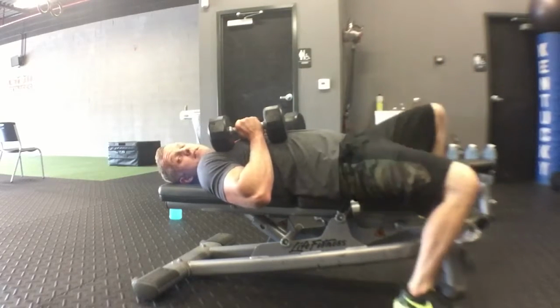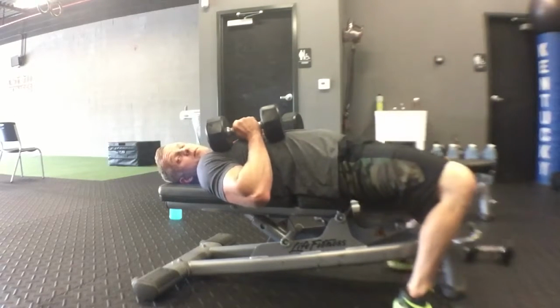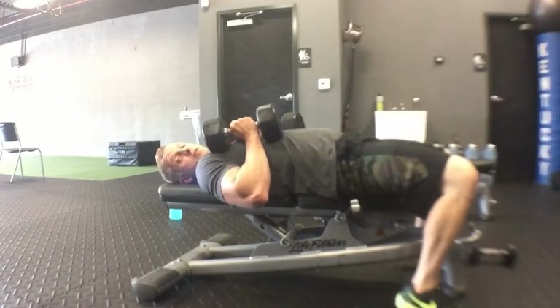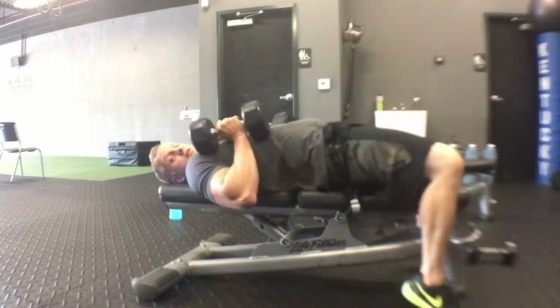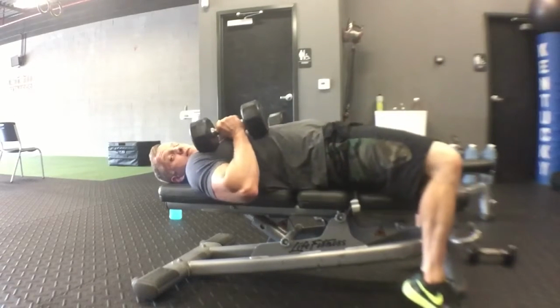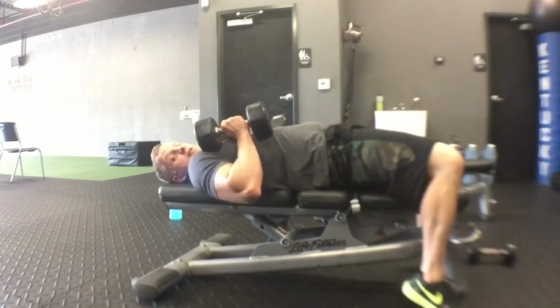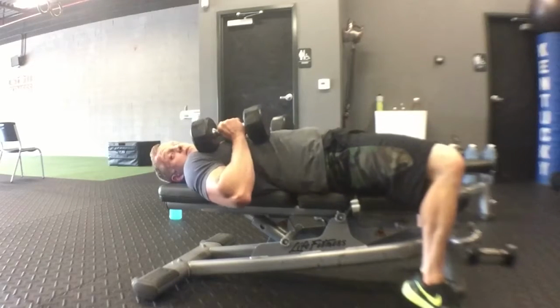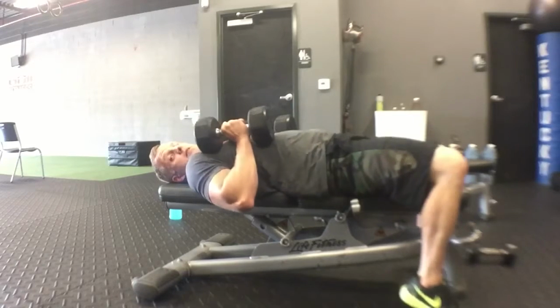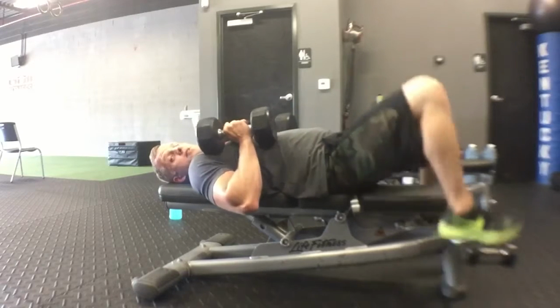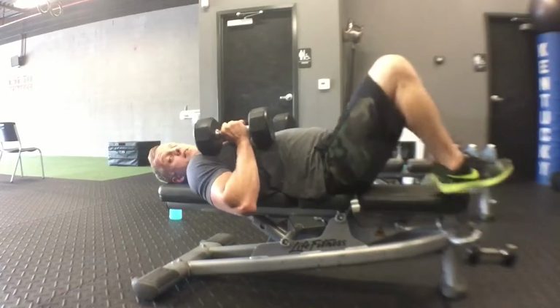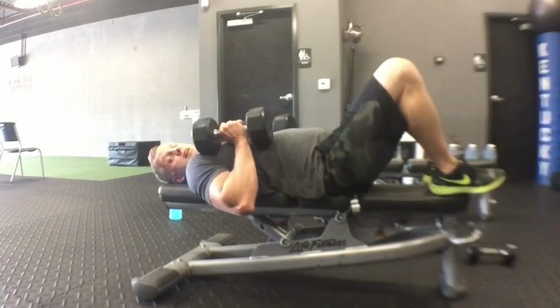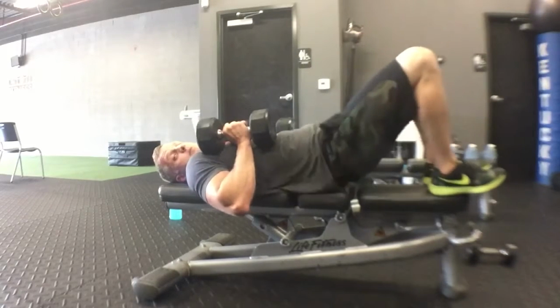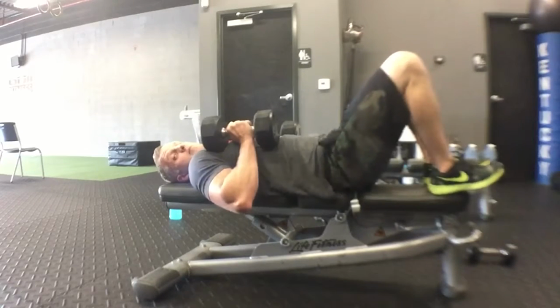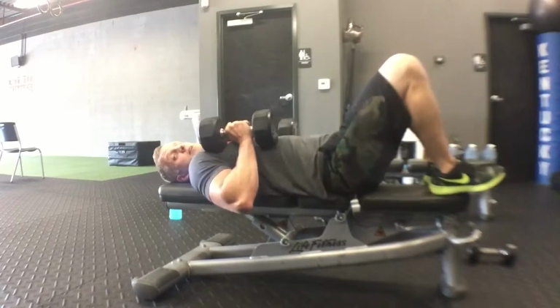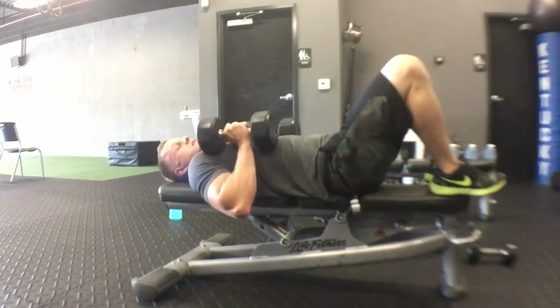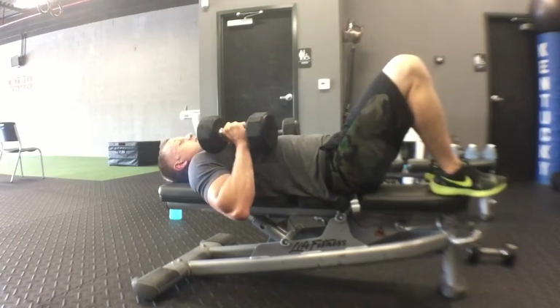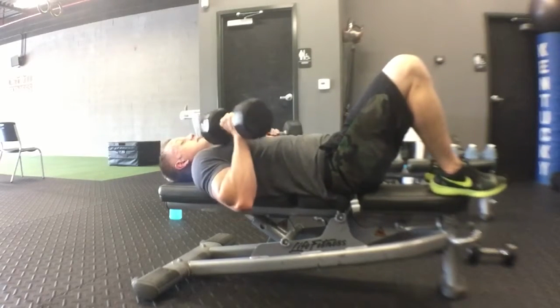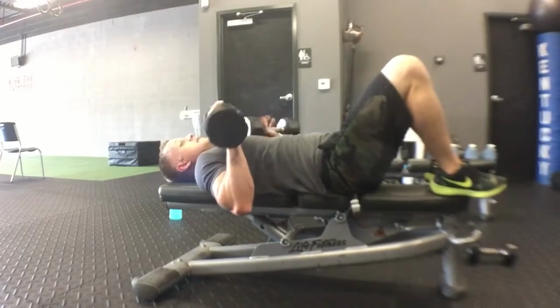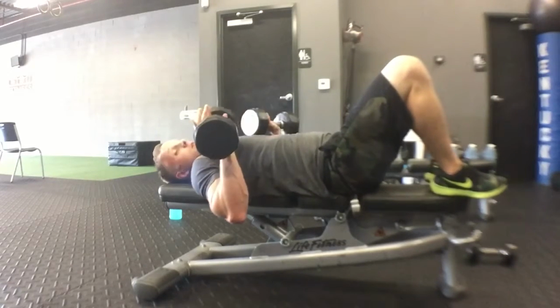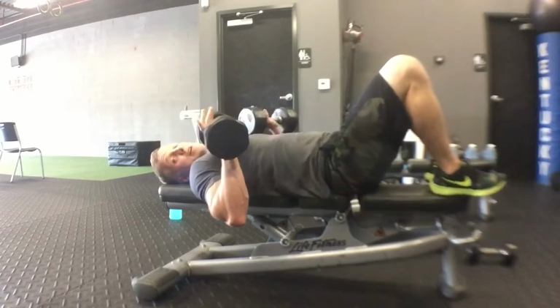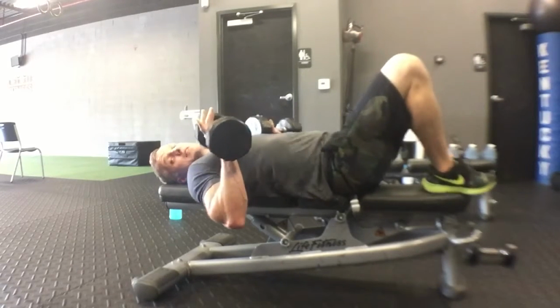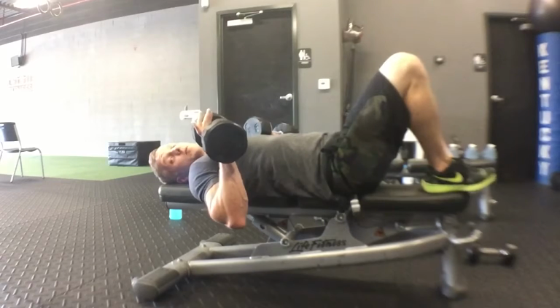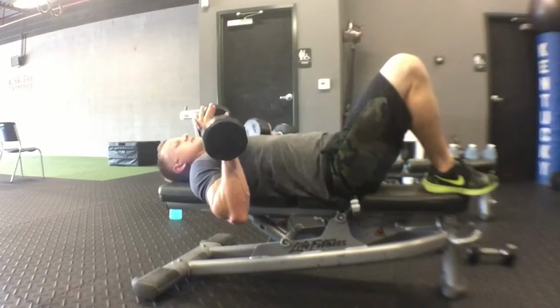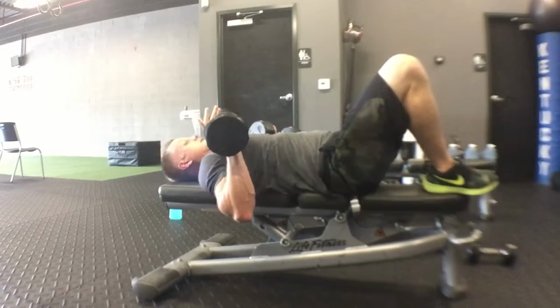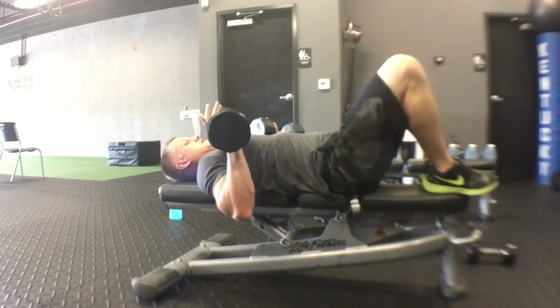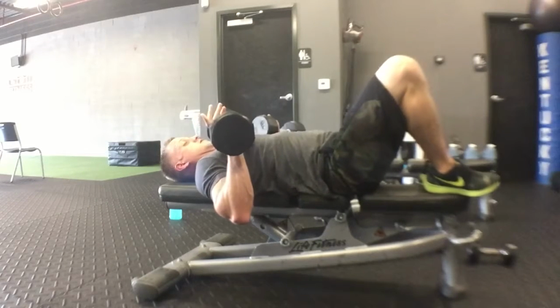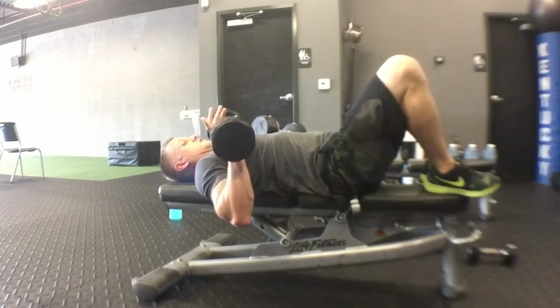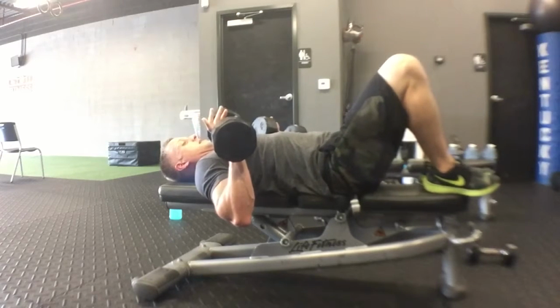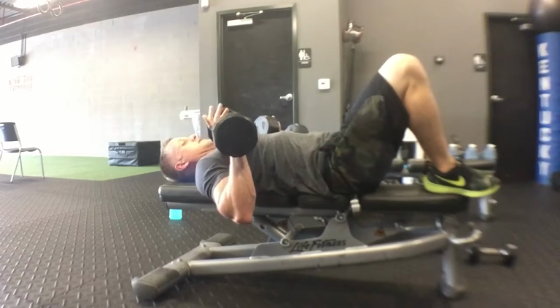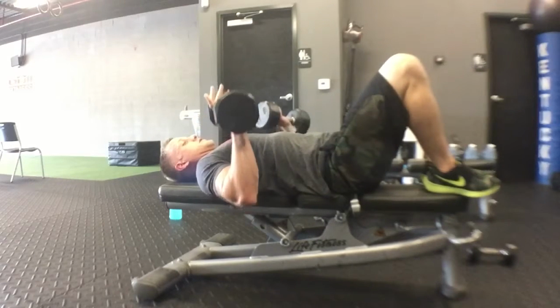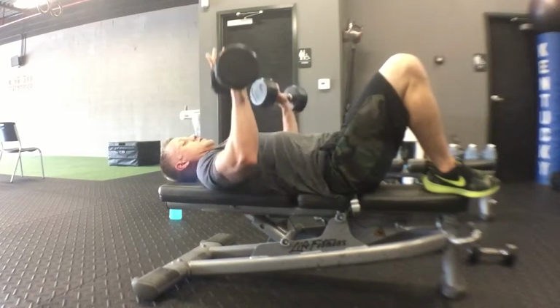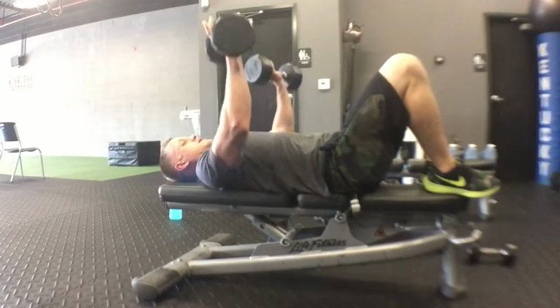A lot of times people put their feet on the ground and raise their hips up as they press. I like to put my feet up on the bench. You want your hands and elbows at chest height — shoulders back, chest out the whole time.